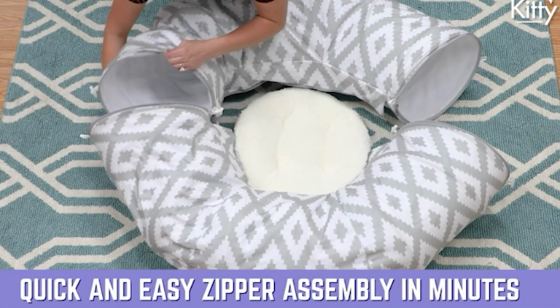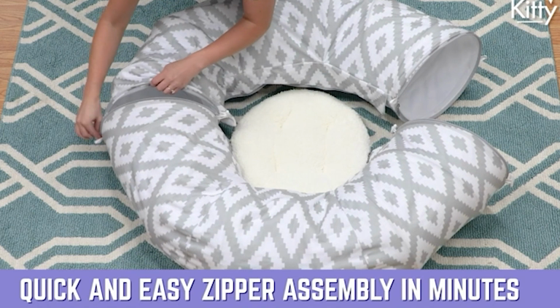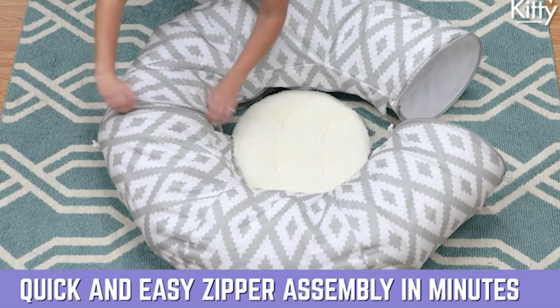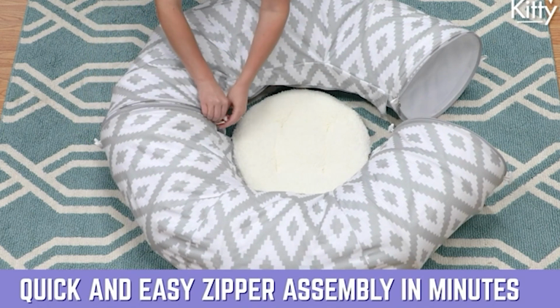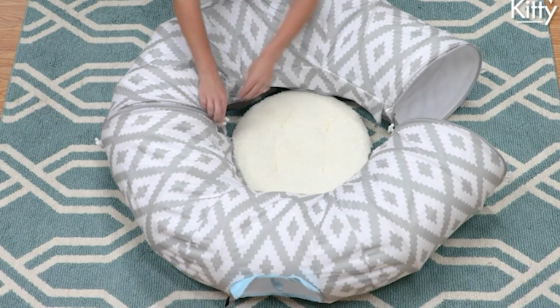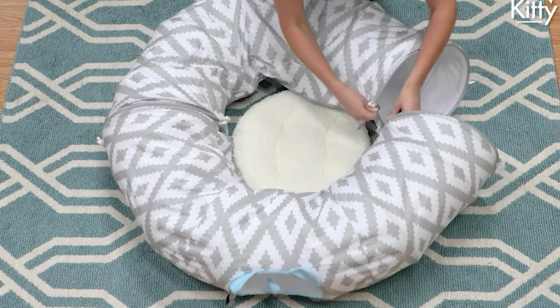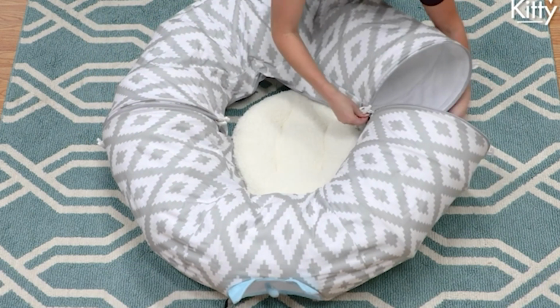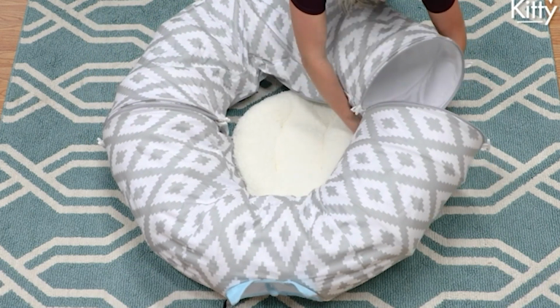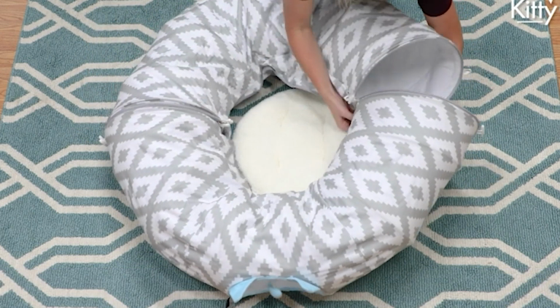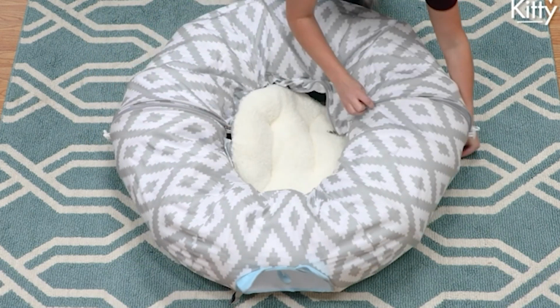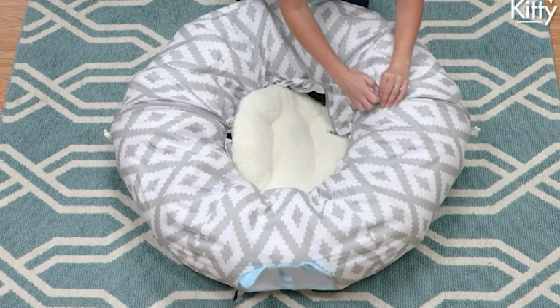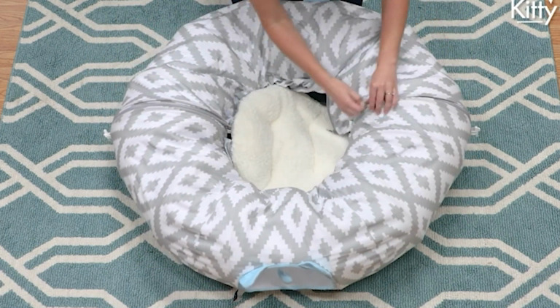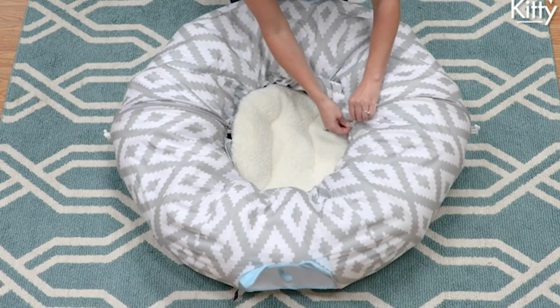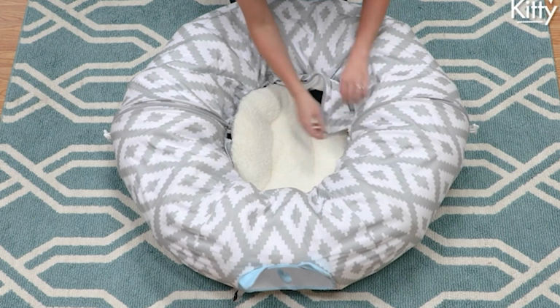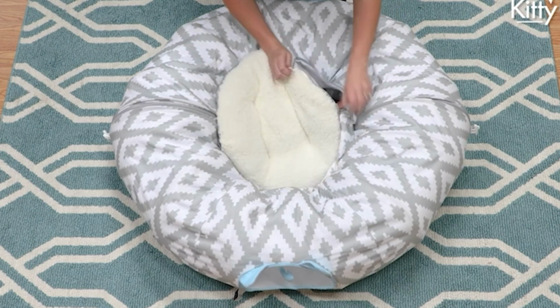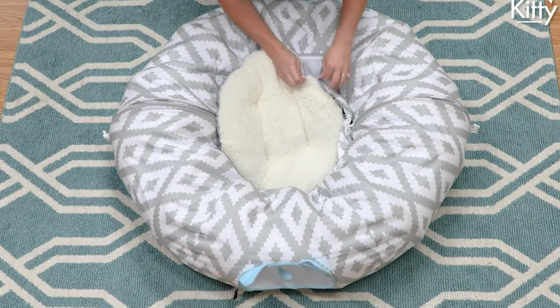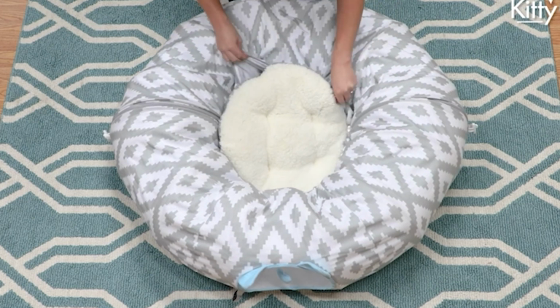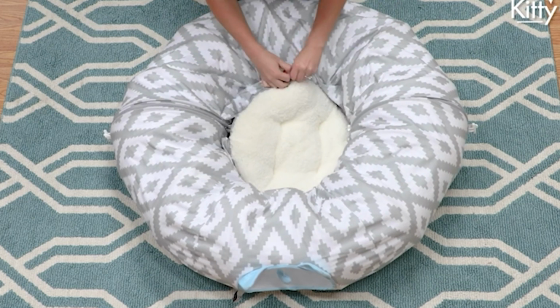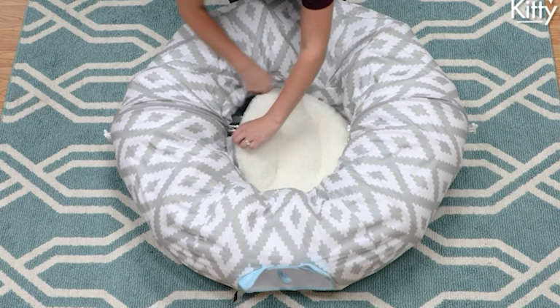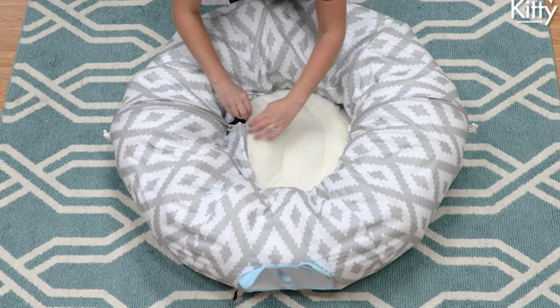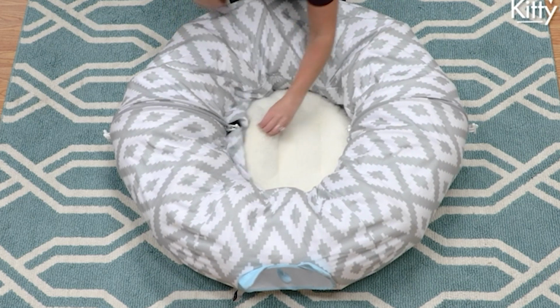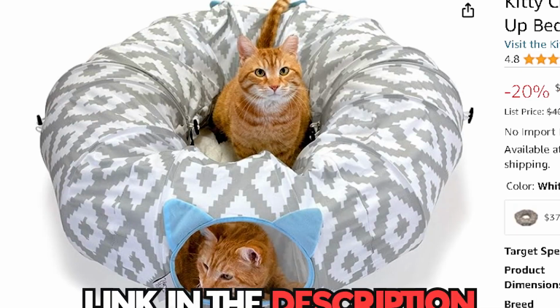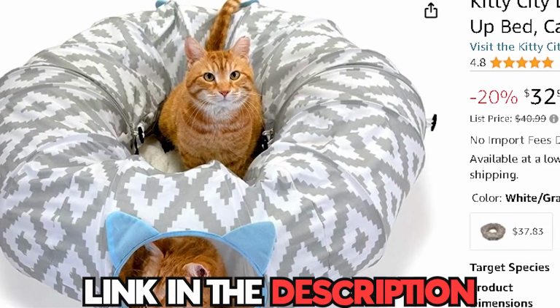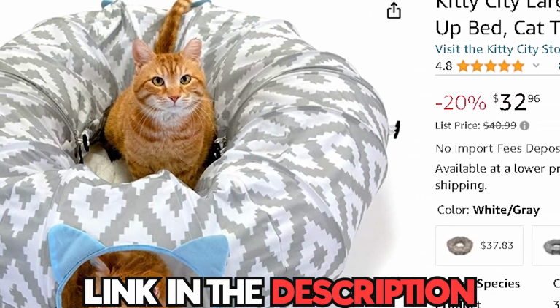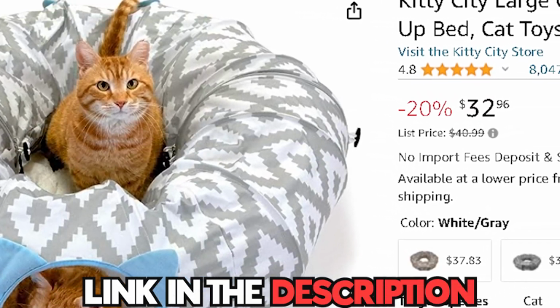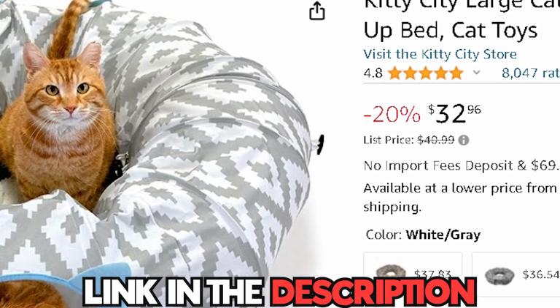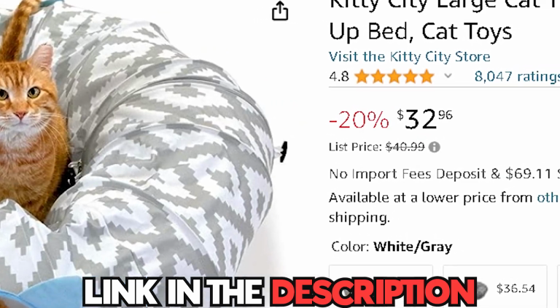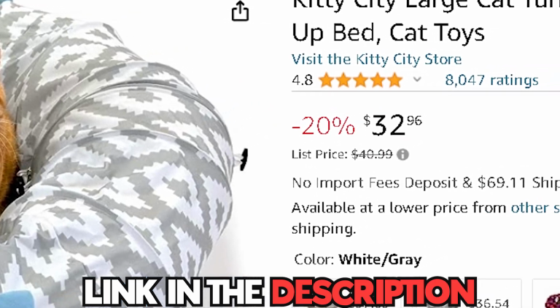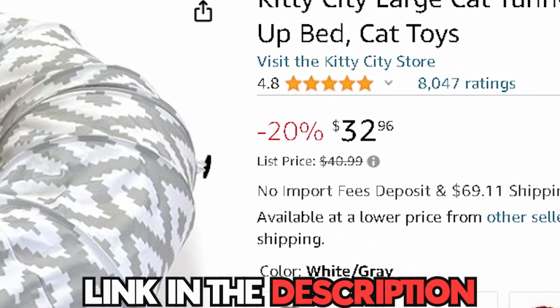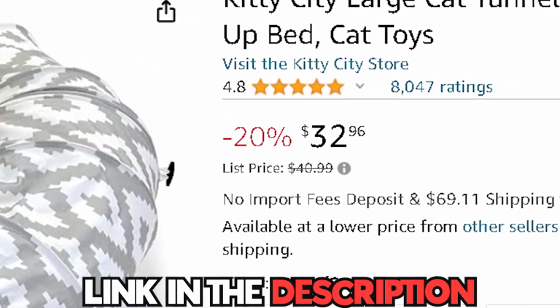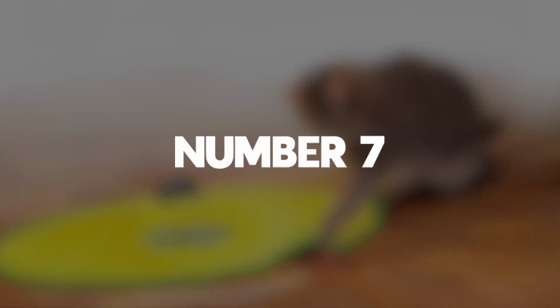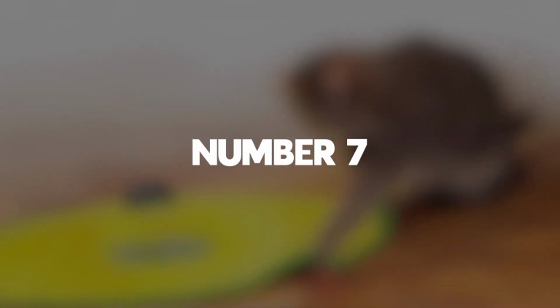And the fun doesn't stop there — the Central Hub is easily customizable, allowing you to add or remove attachments to cater to your cat's ever-changing interests. You can get this from Amazon for only $30 to $99.00.